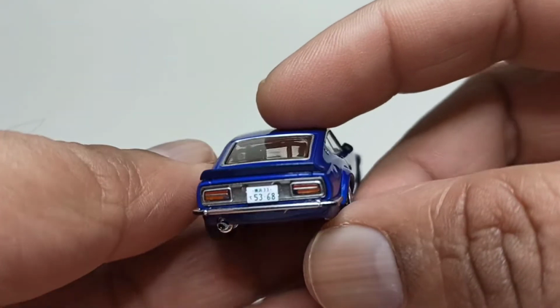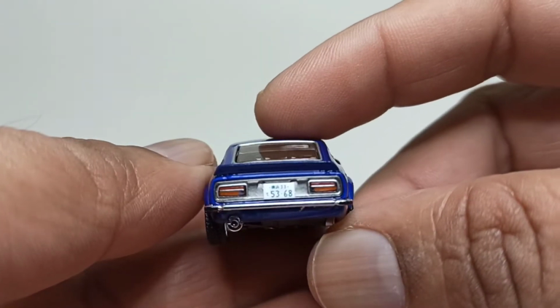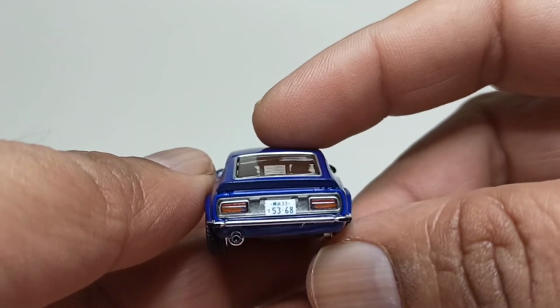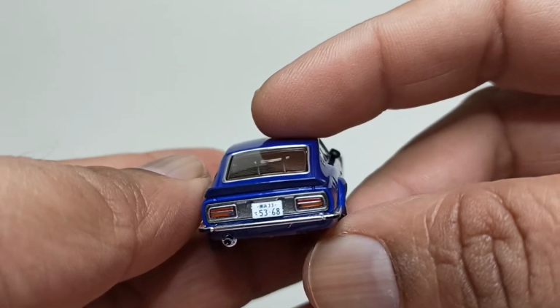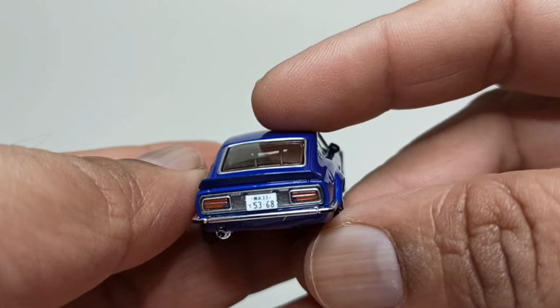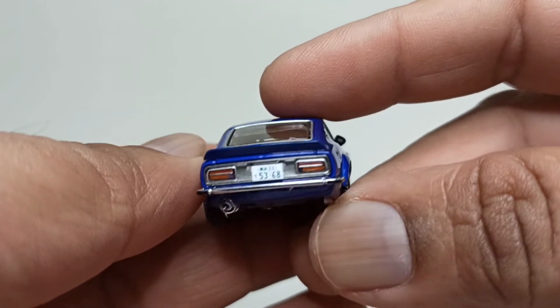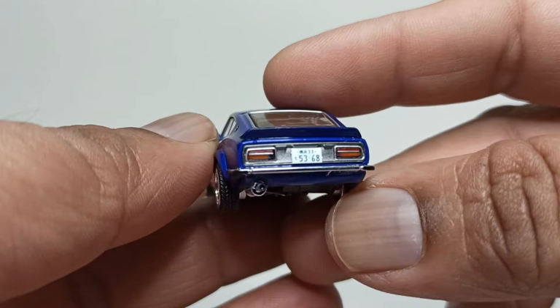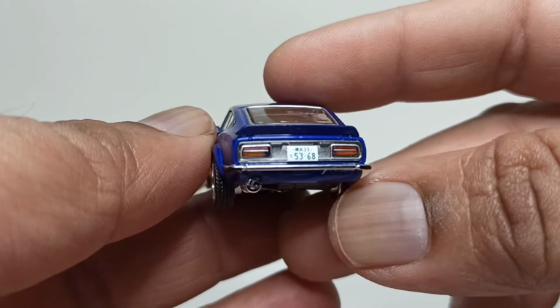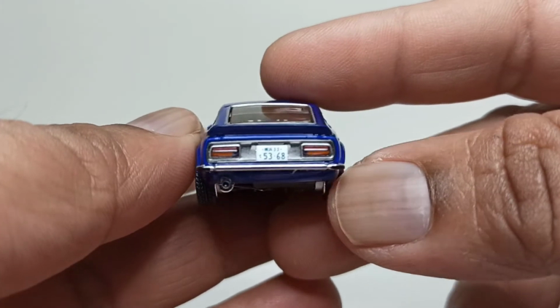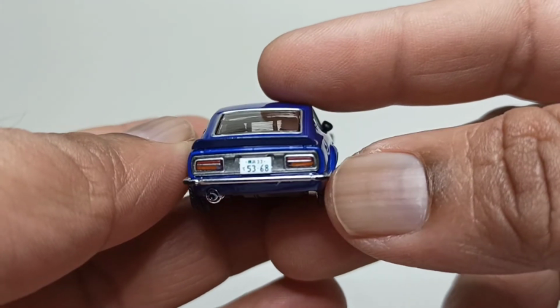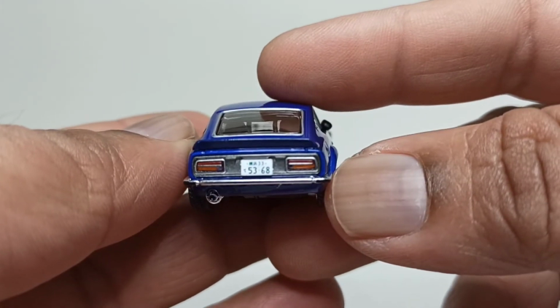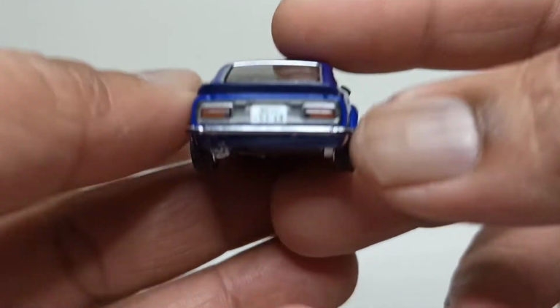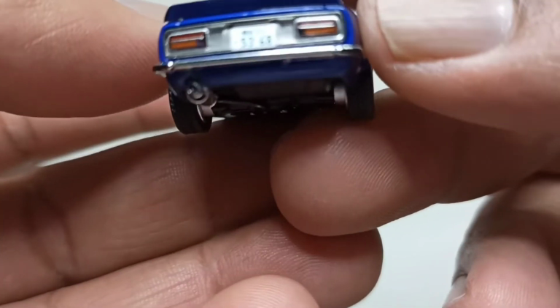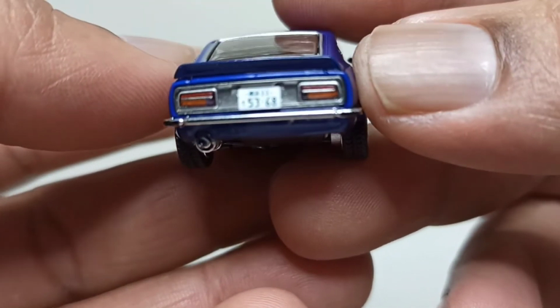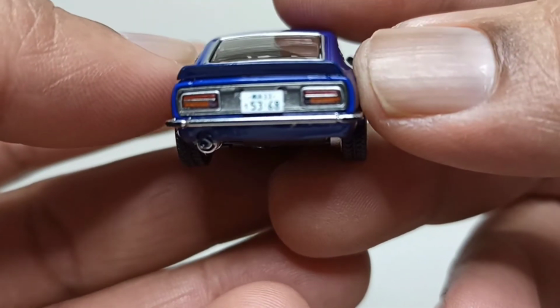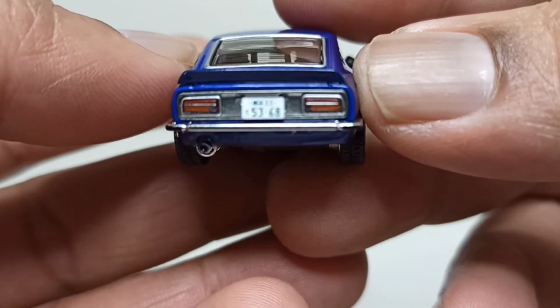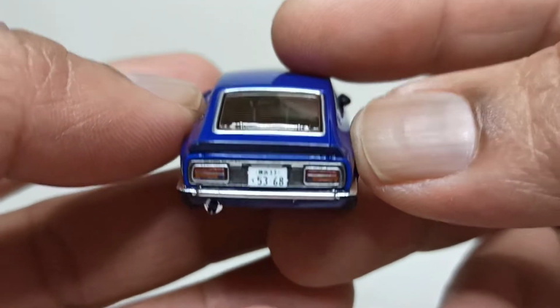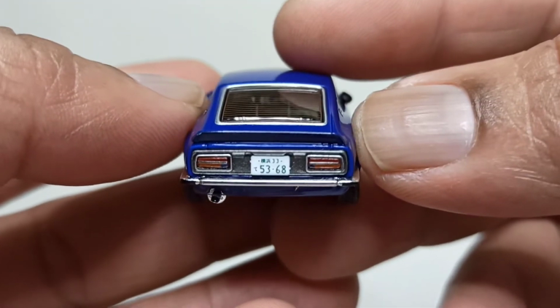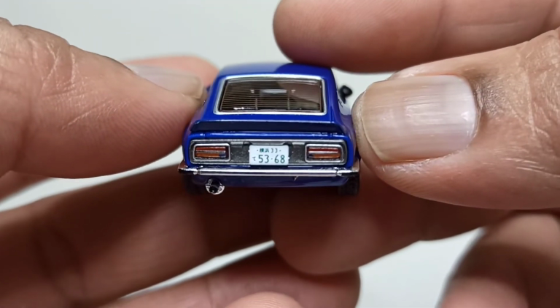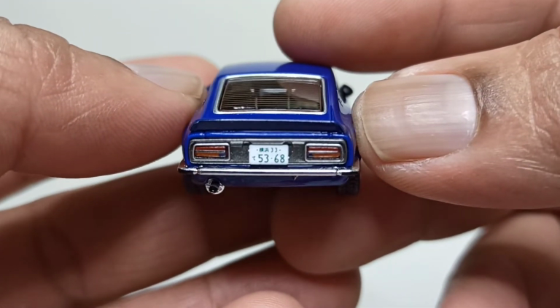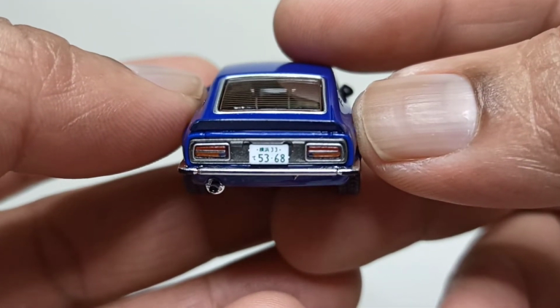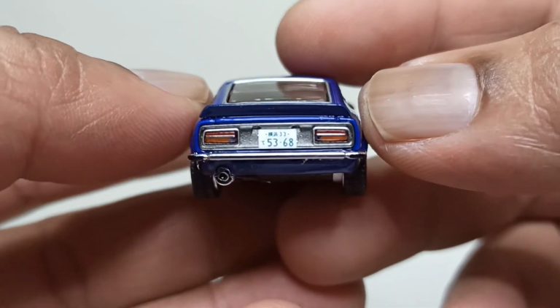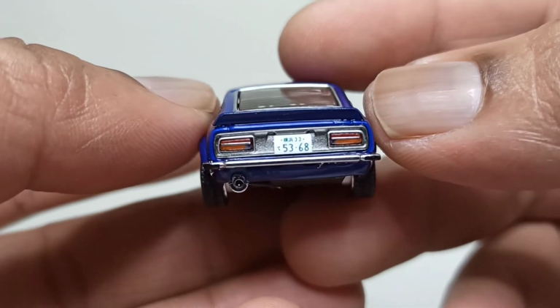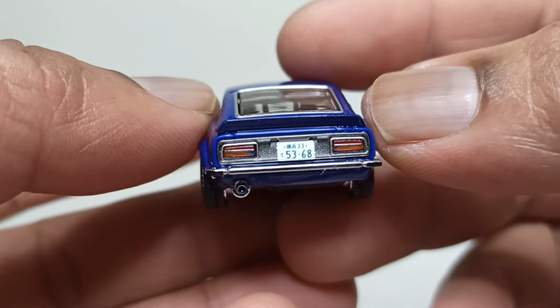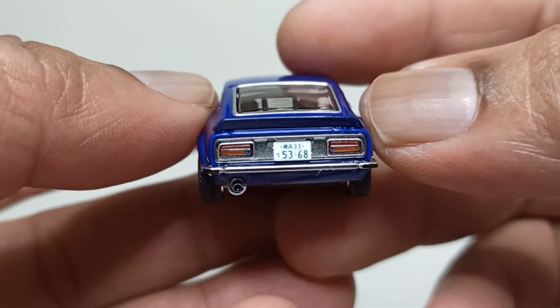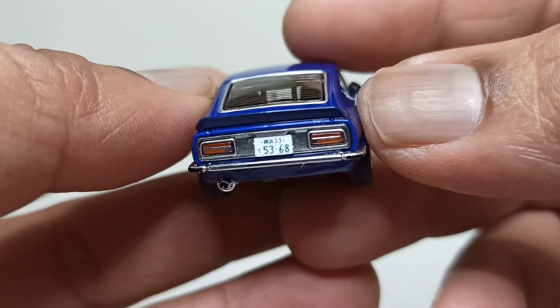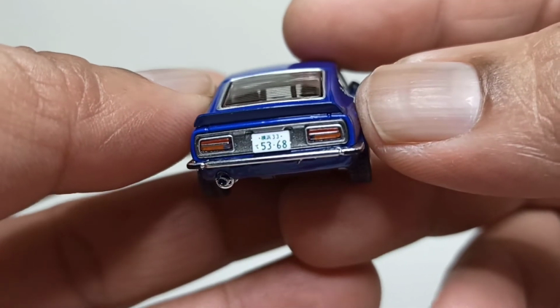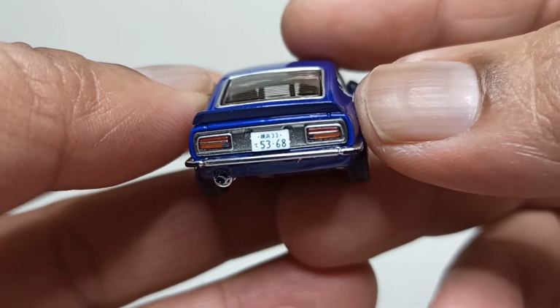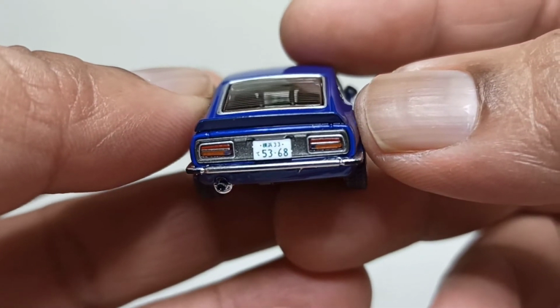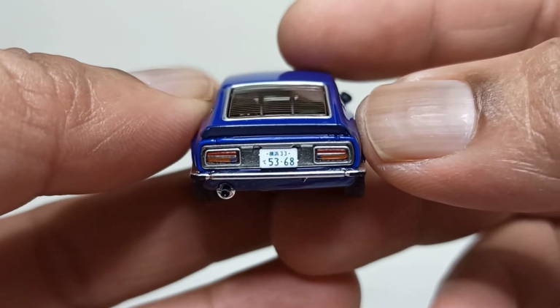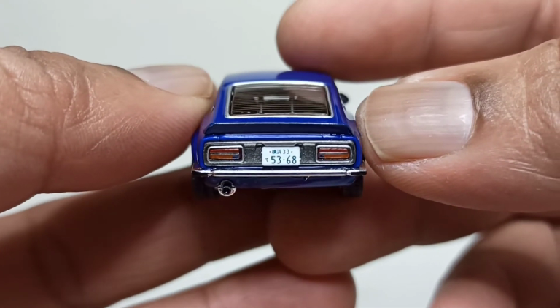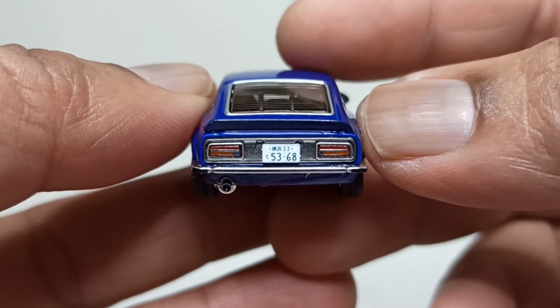To the back — I think the back has the most detail on this car. There's the number plate and really nice detail on the lights.